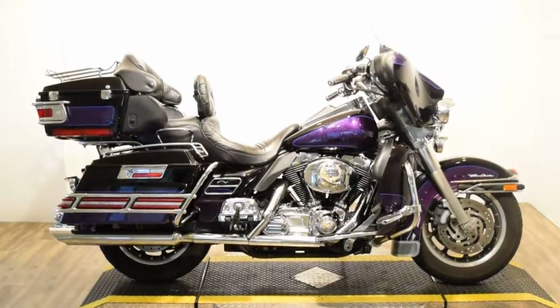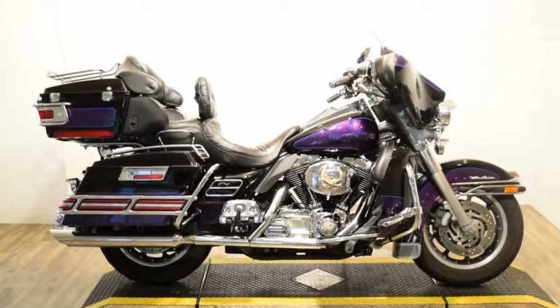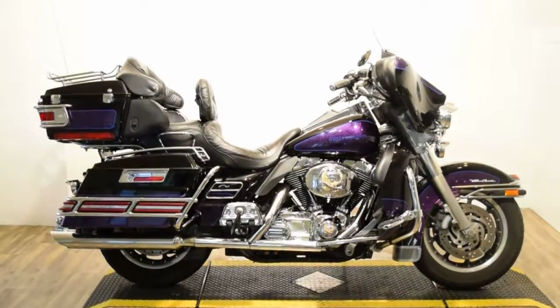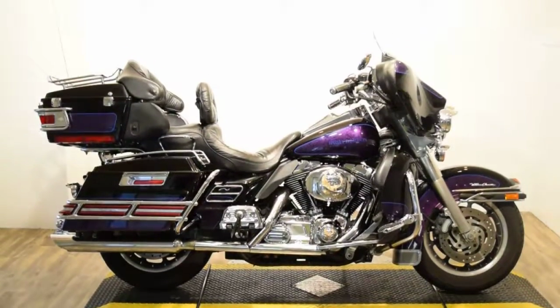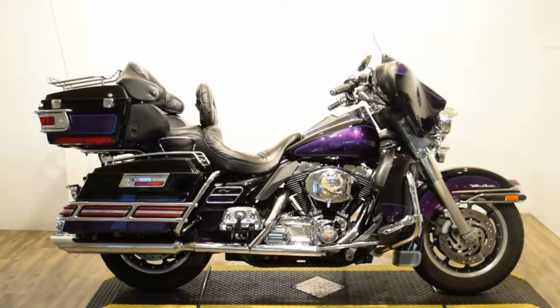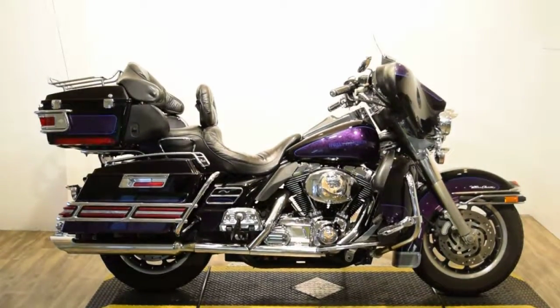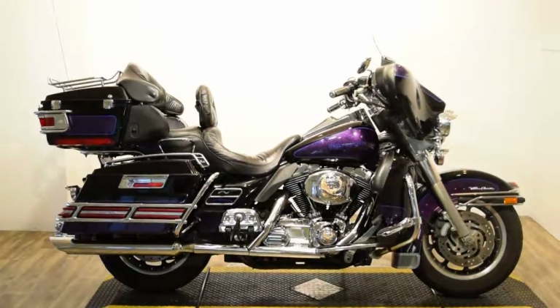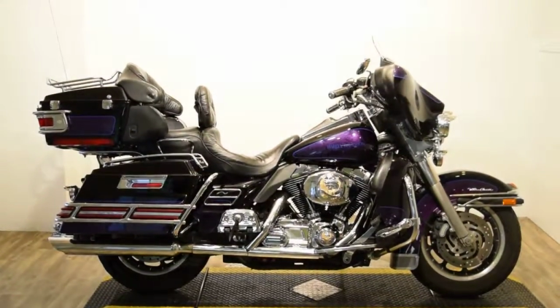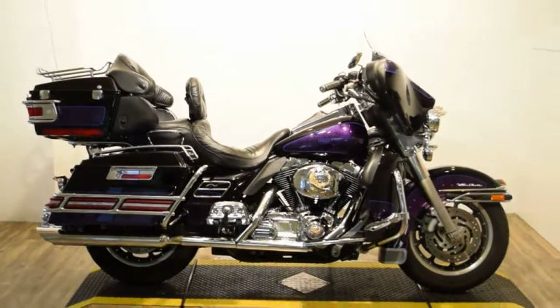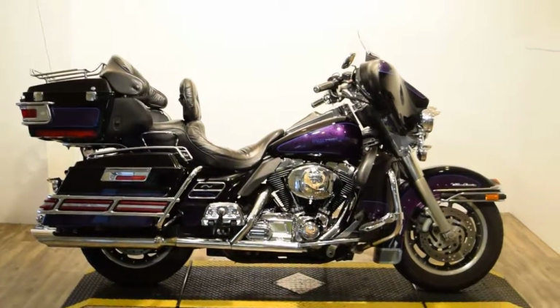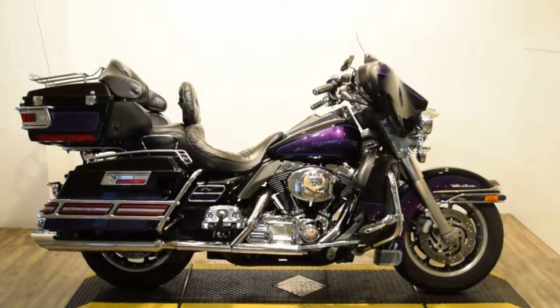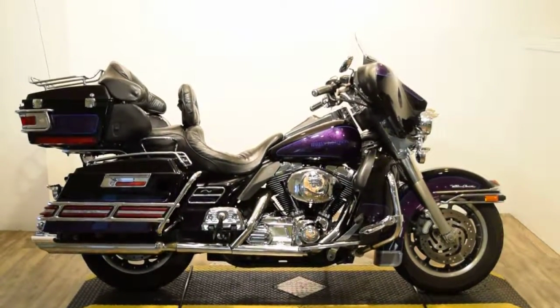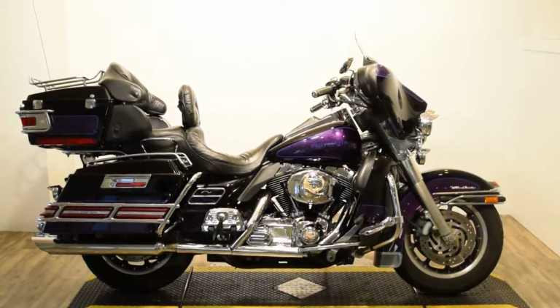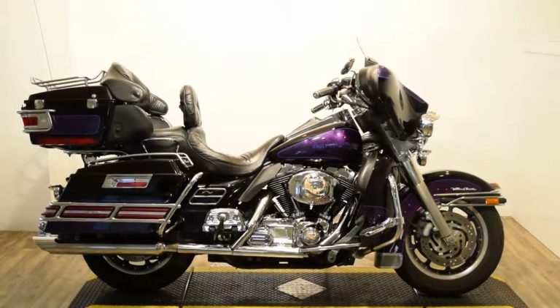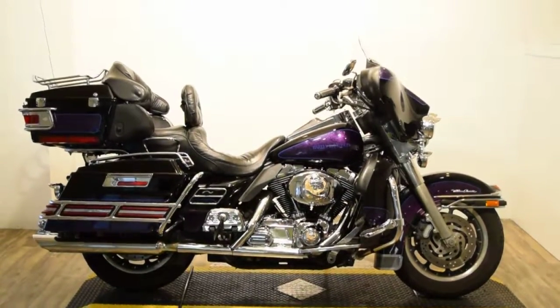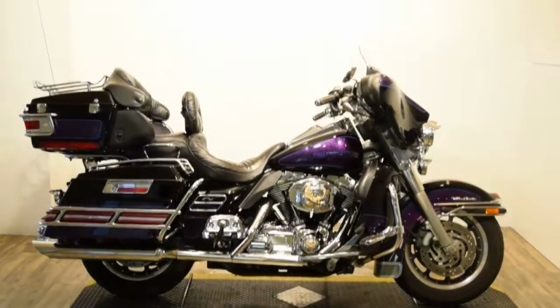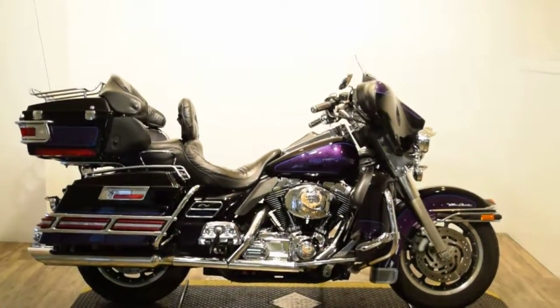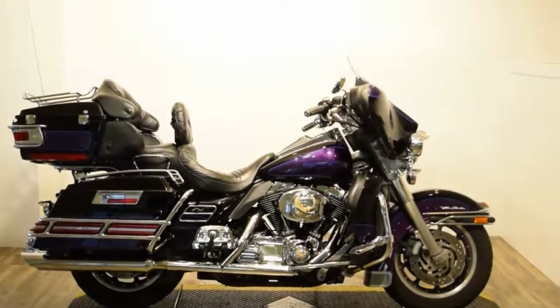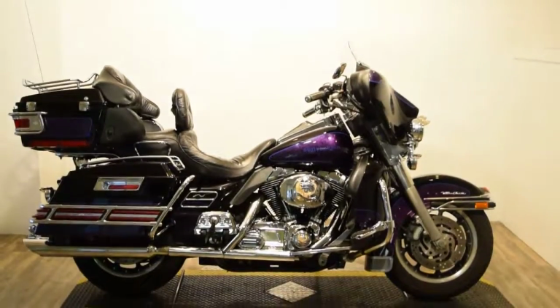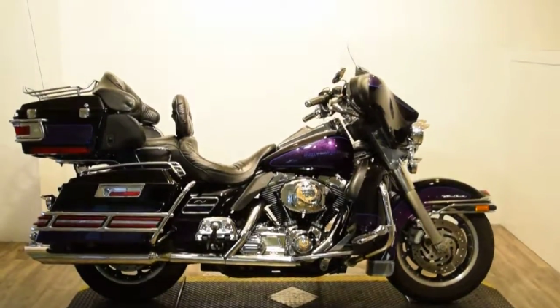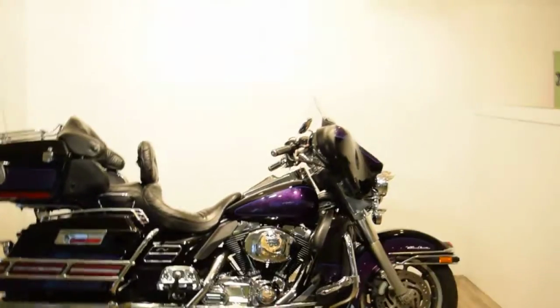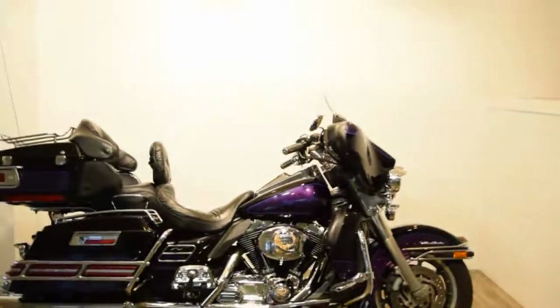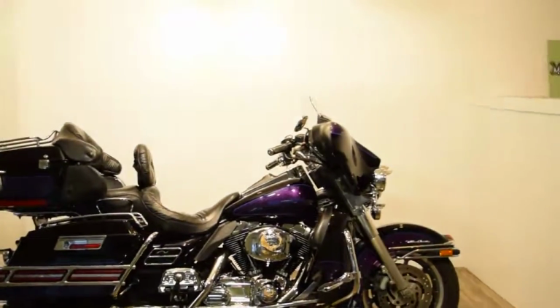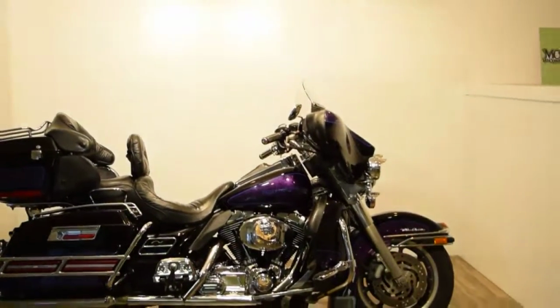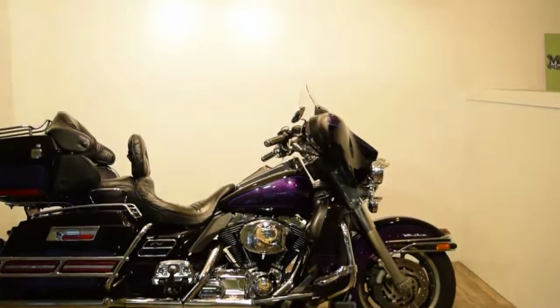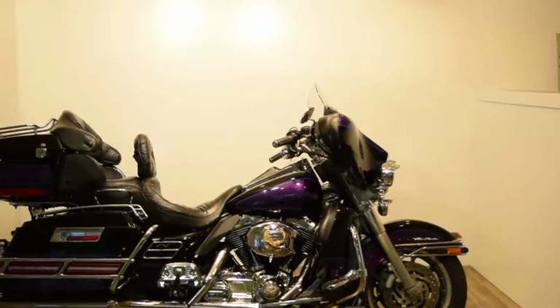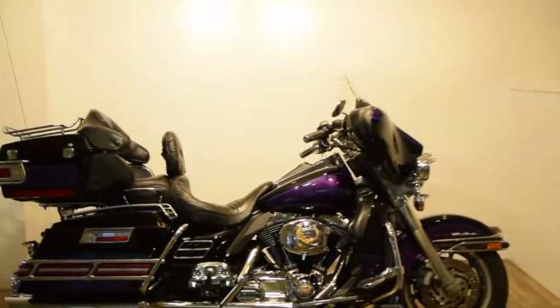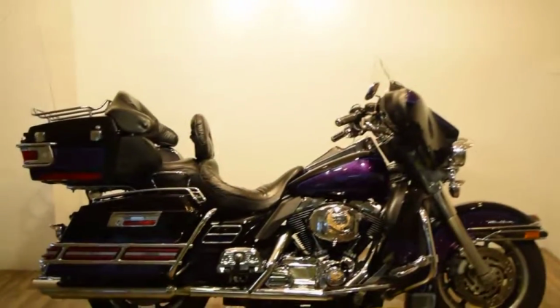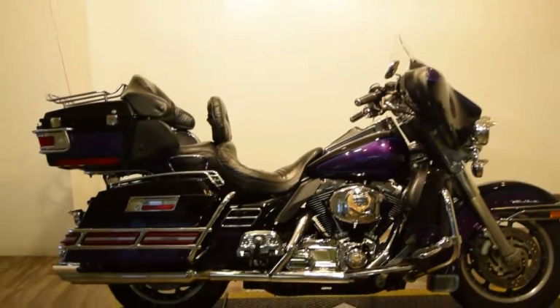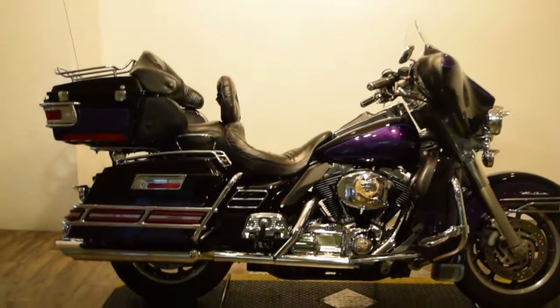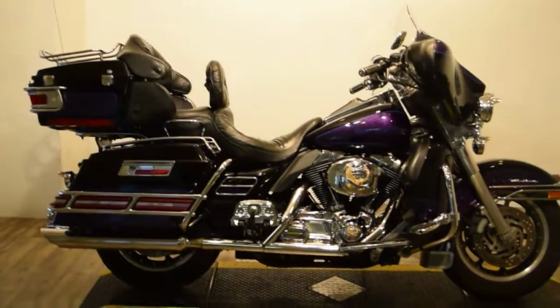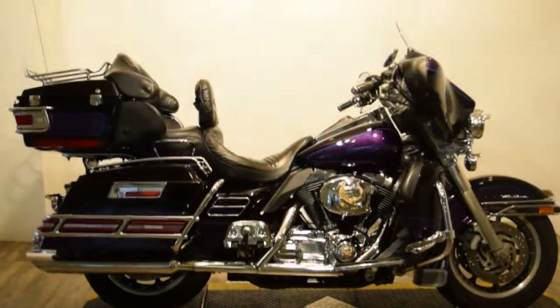Monster Power Sports is offering this 2002 Harley Davidson Ultra Classic. This bike has a ton of extras on it.